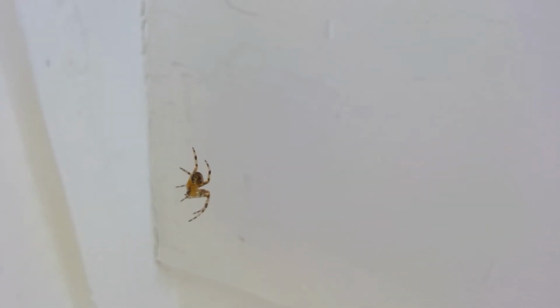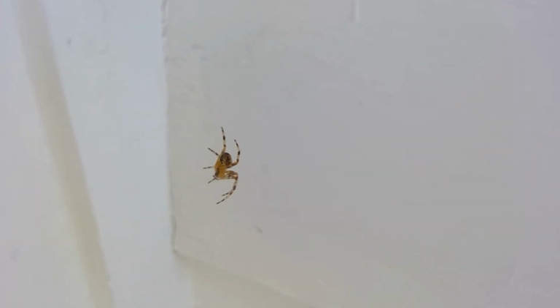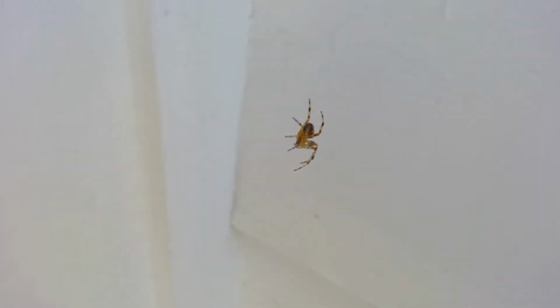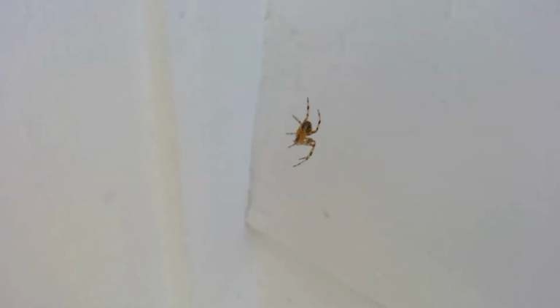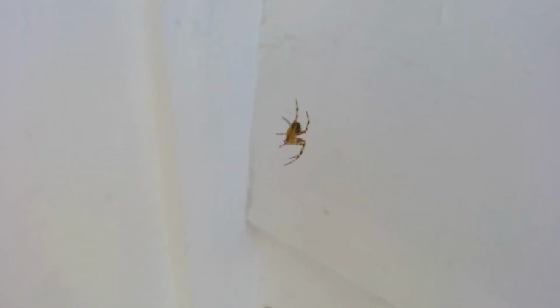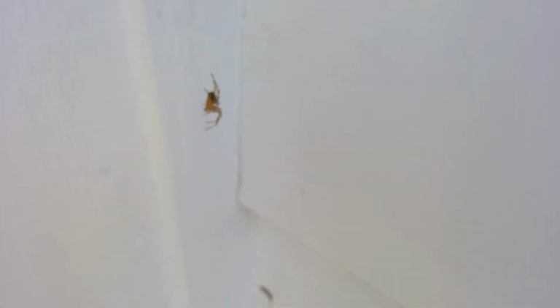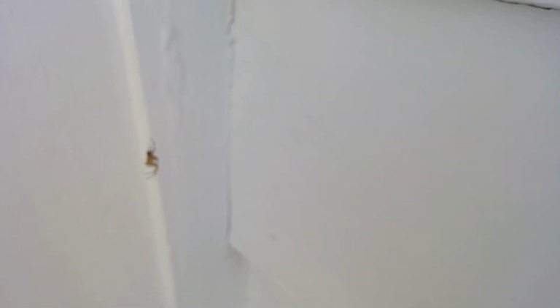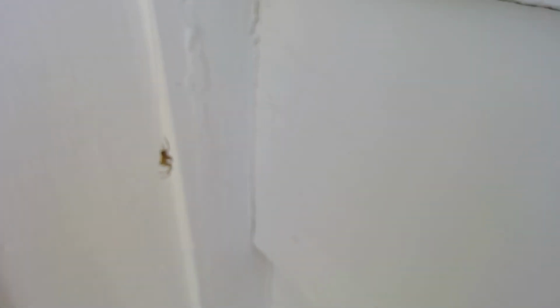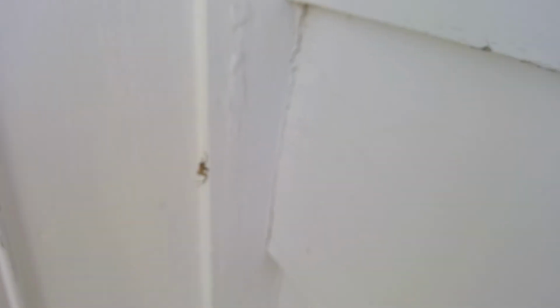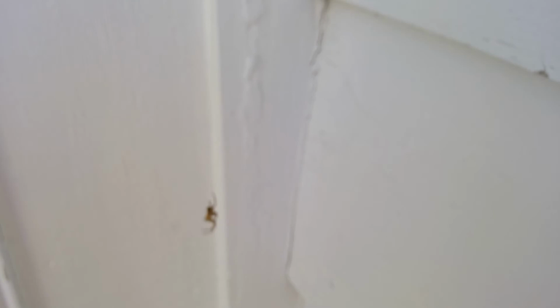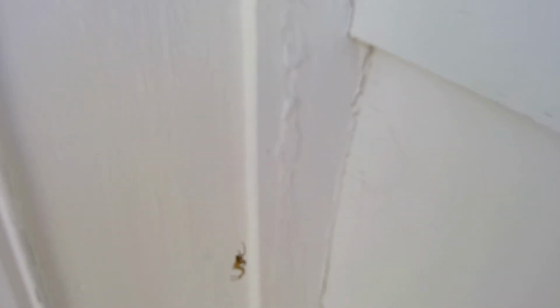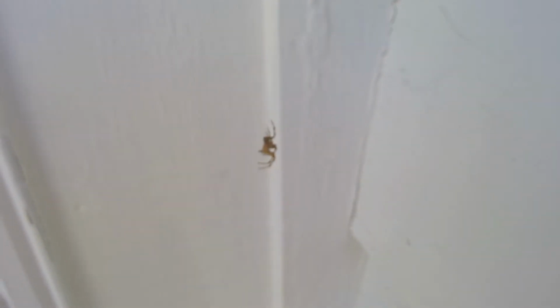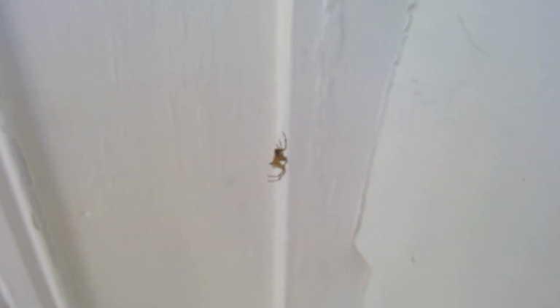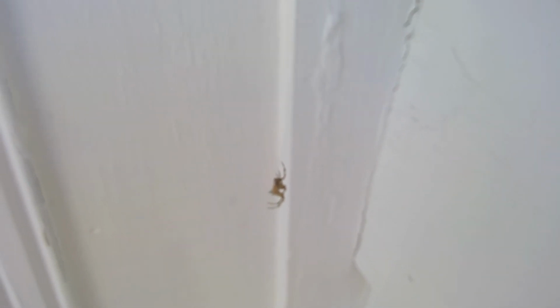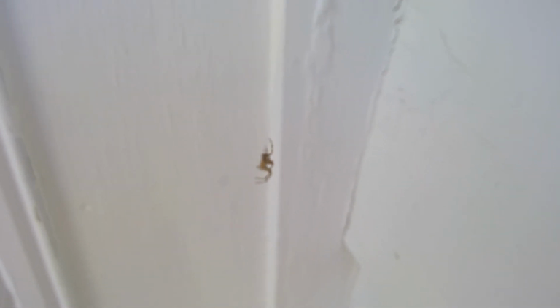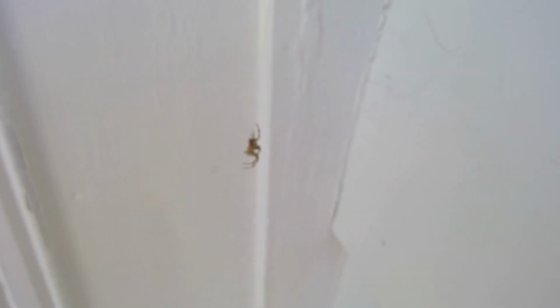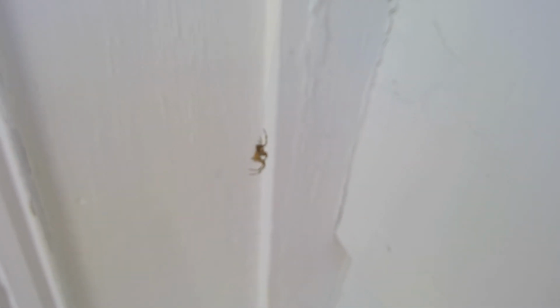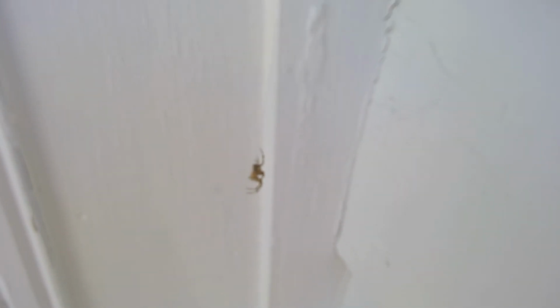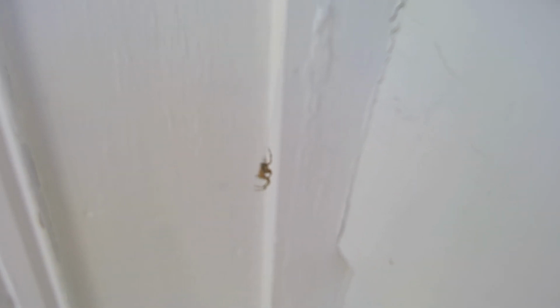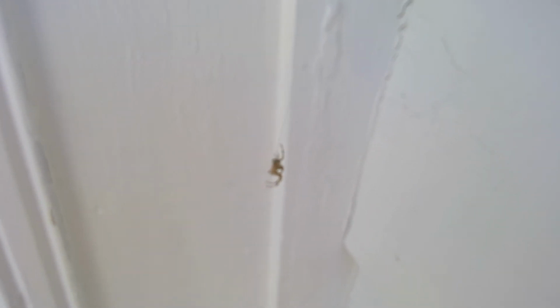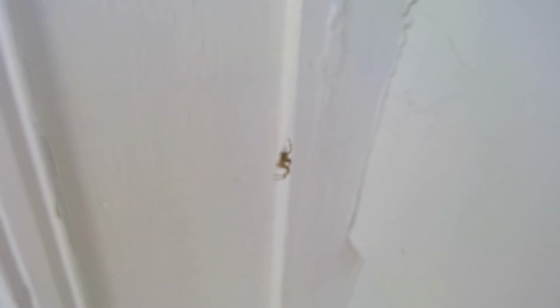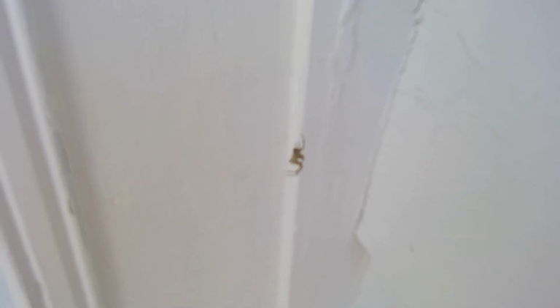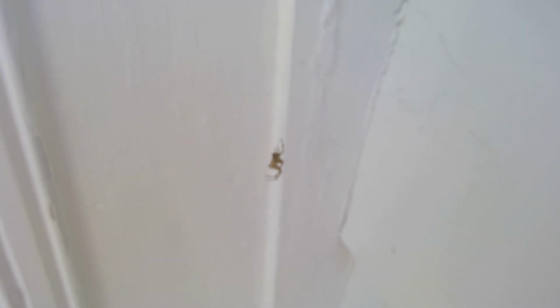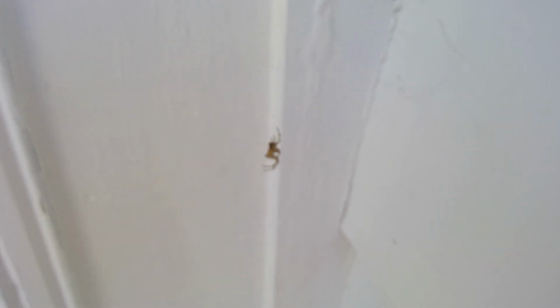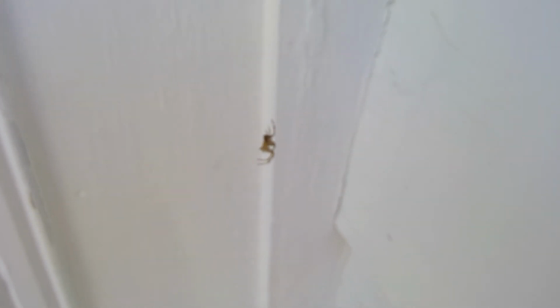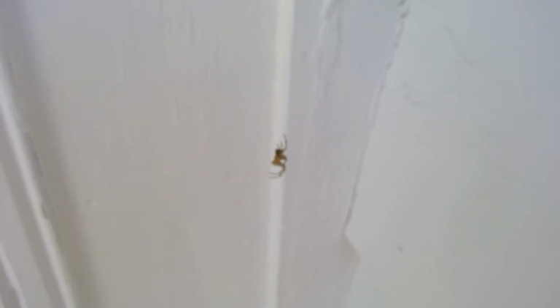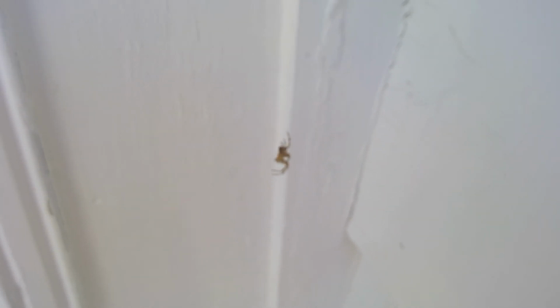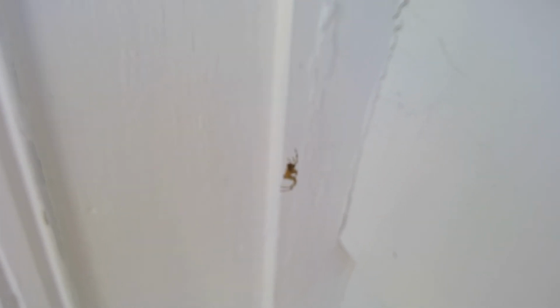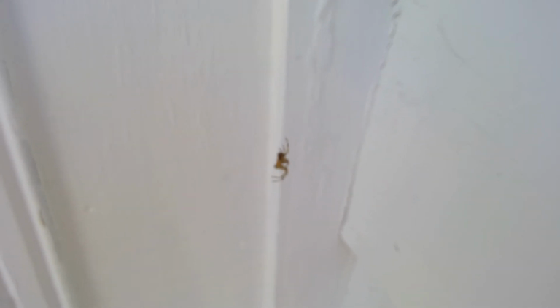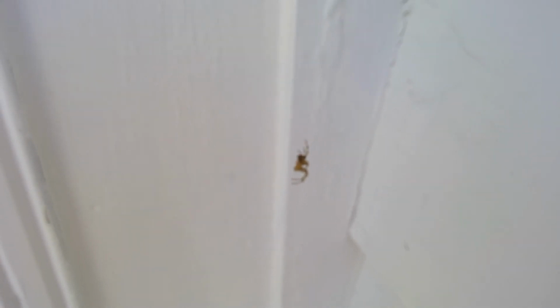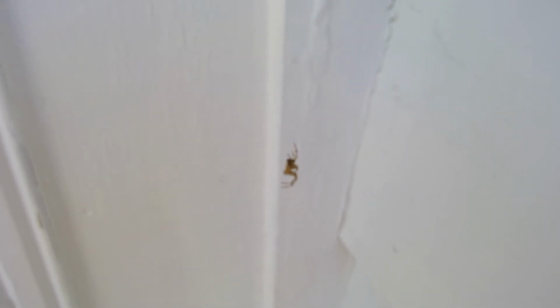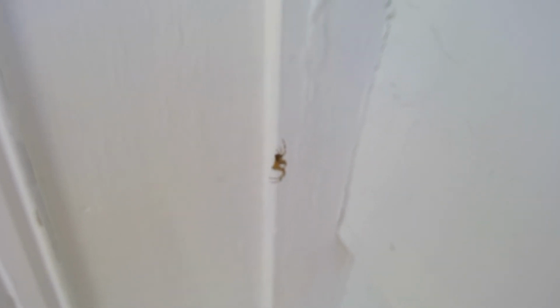Those are three types of spiders in Newfoundland: orb weavers, jumping spiders — which I think these are — and old spiders.